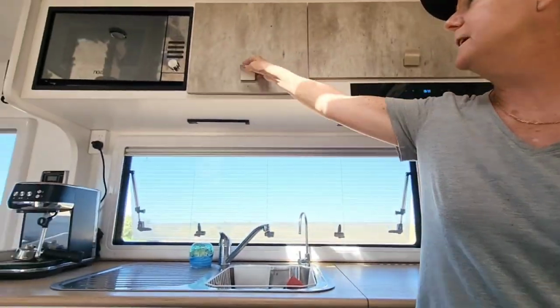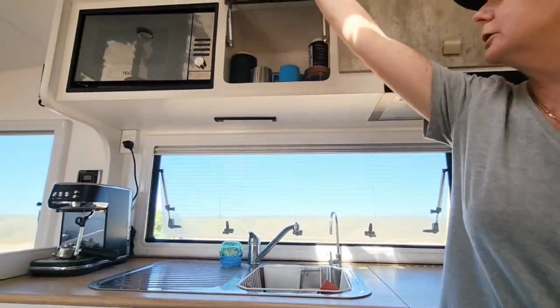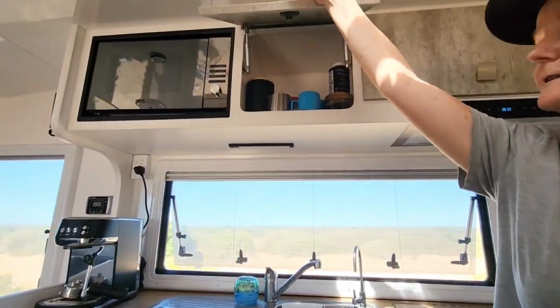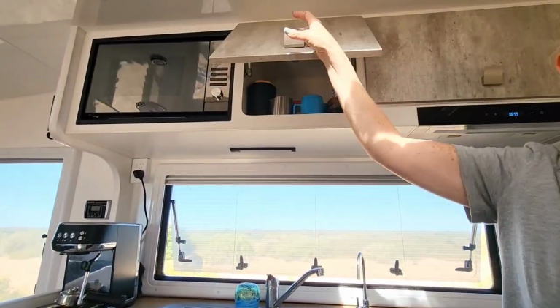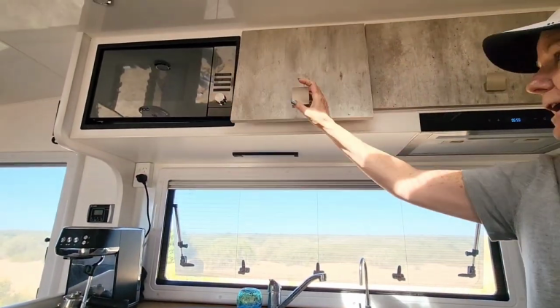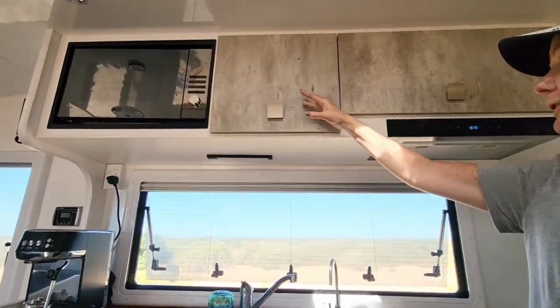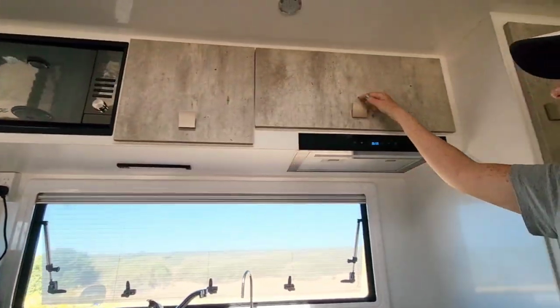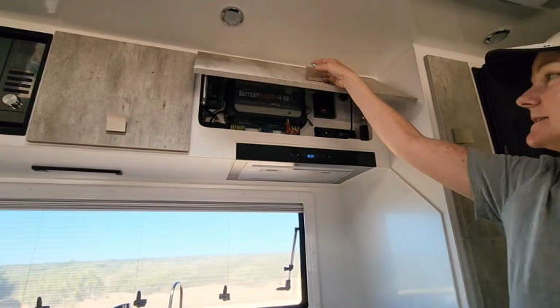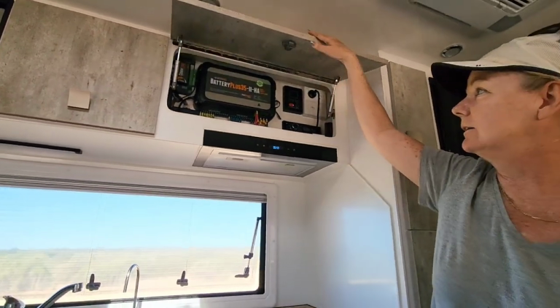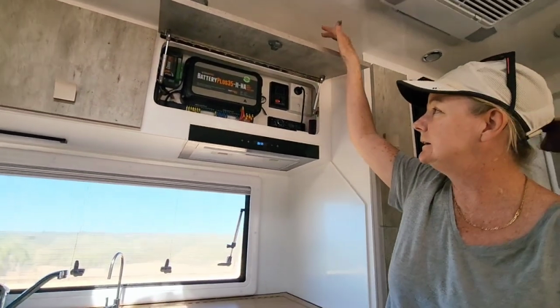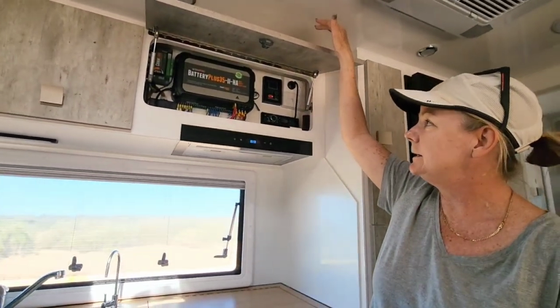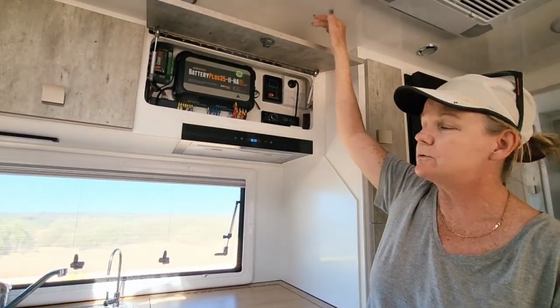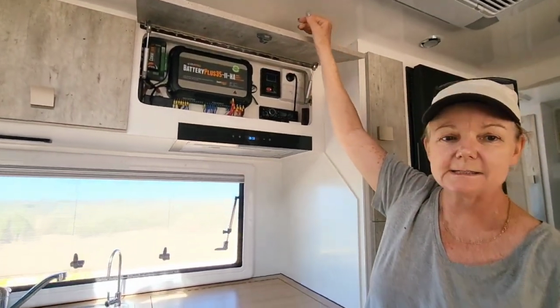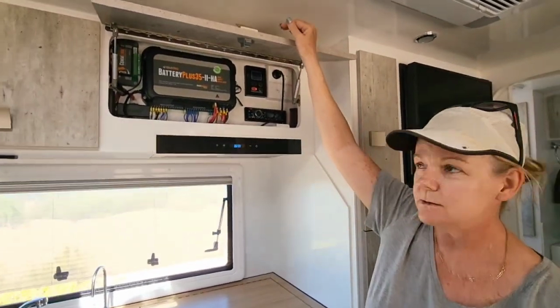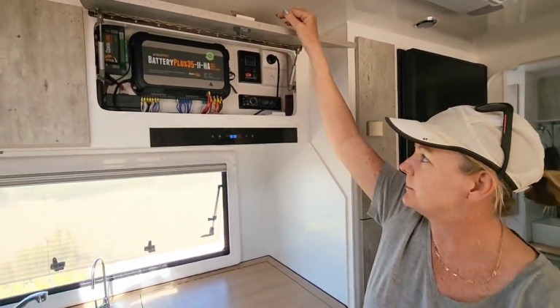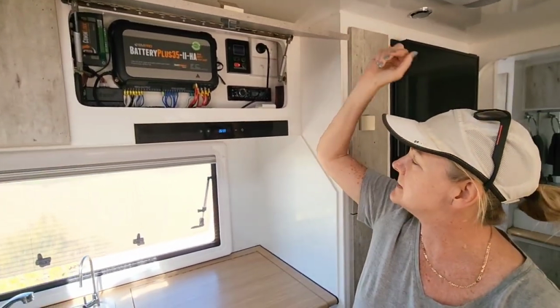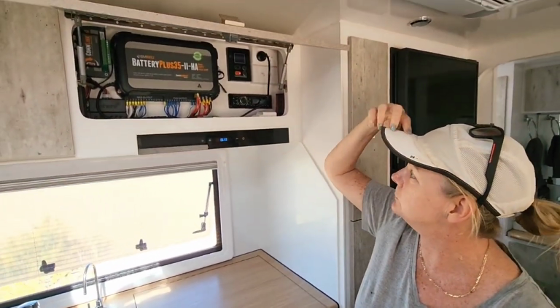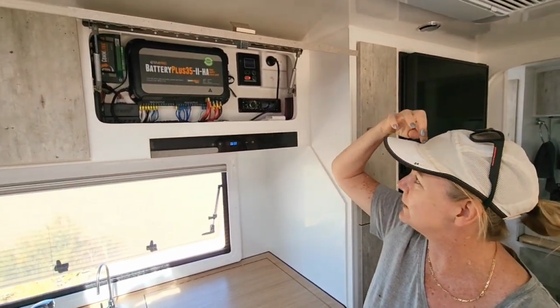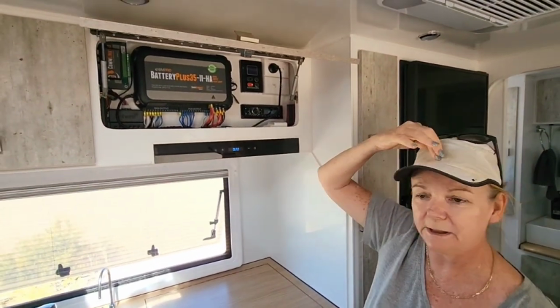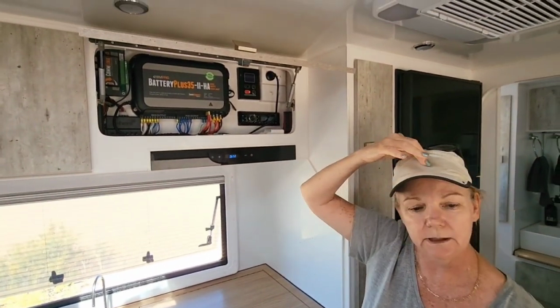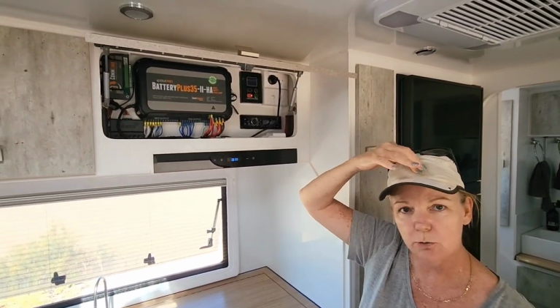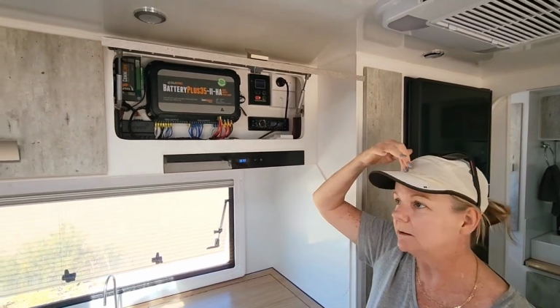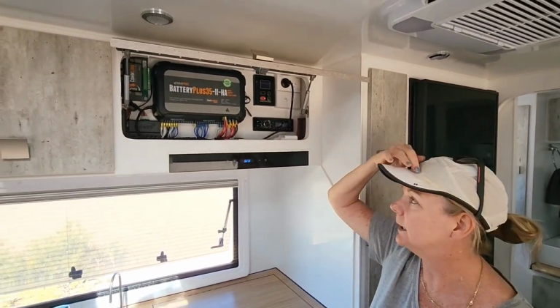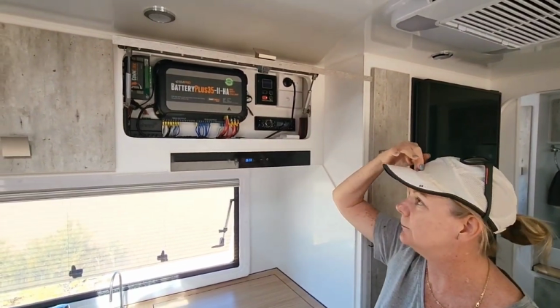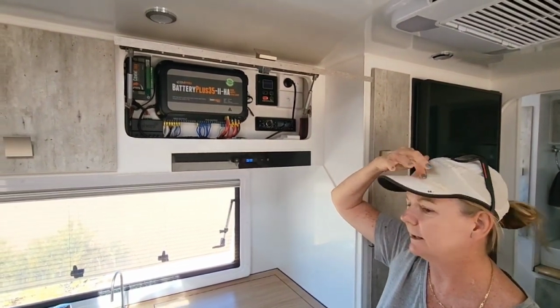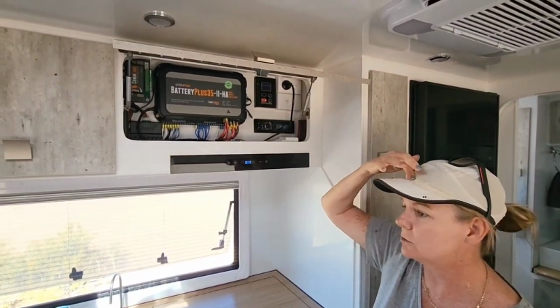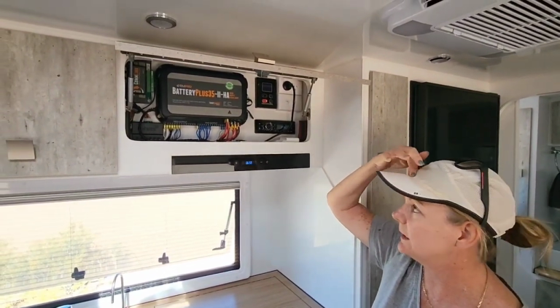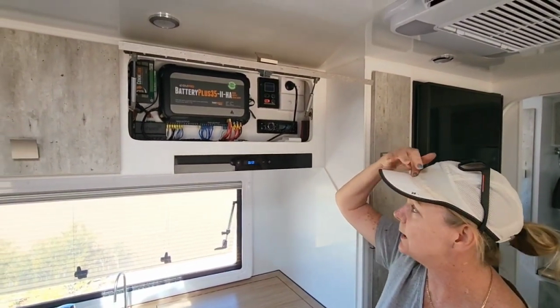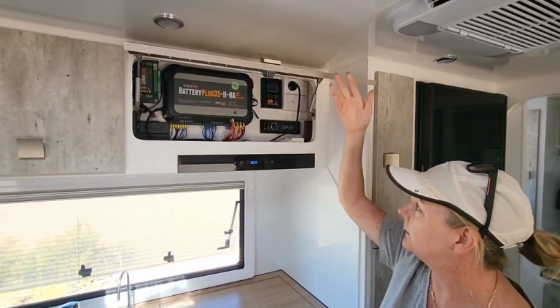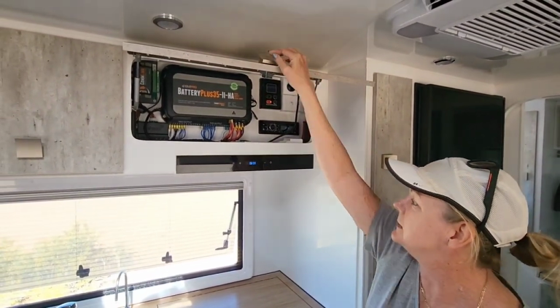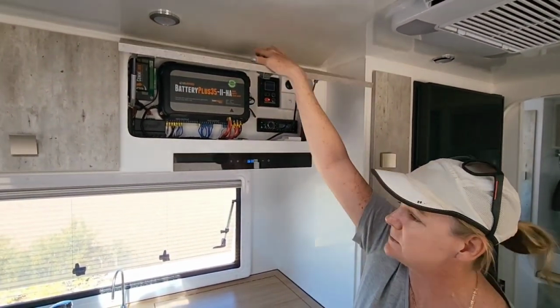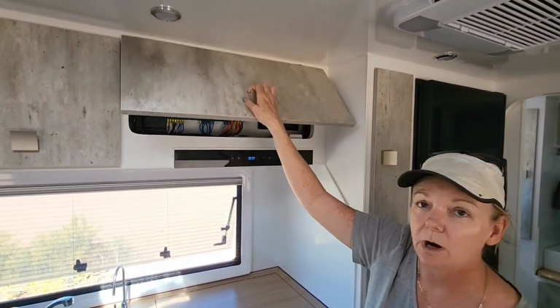There's a coffee nook with all the coffee stuff. This is our BM Pro battery management system - we were a bit unsure about it having run a Victron in the last van, but it seems we're doing alright.